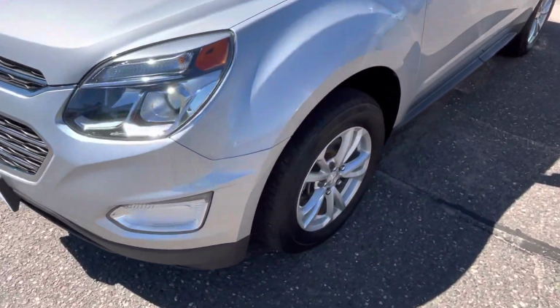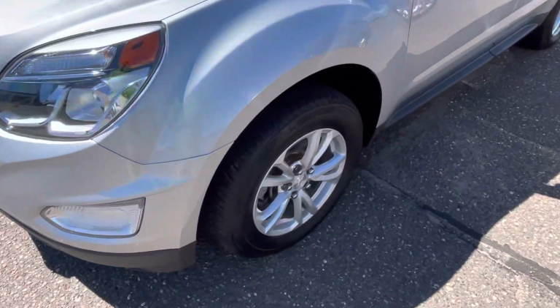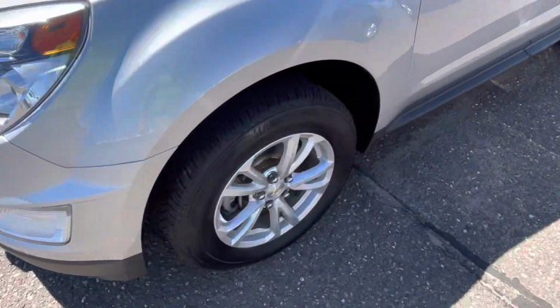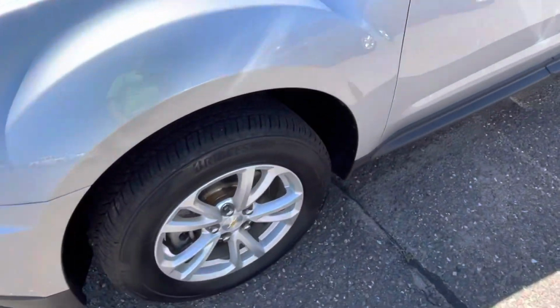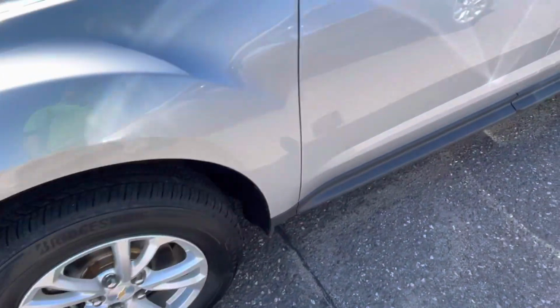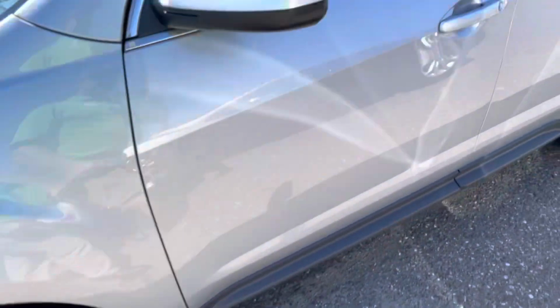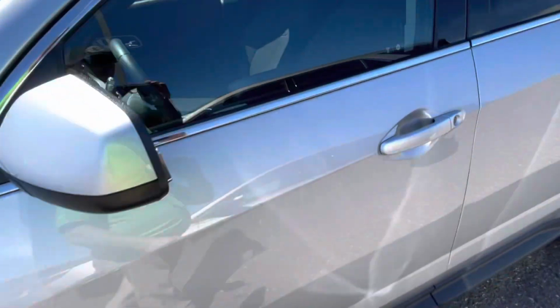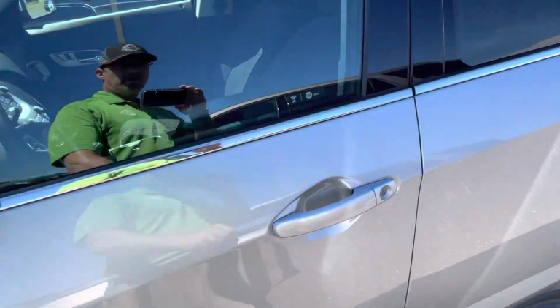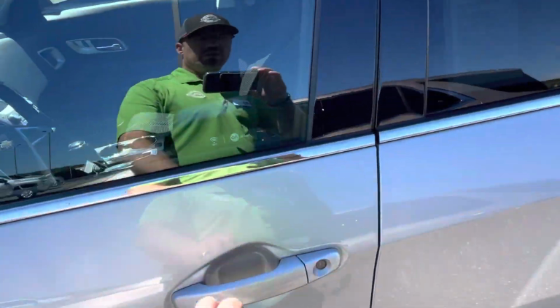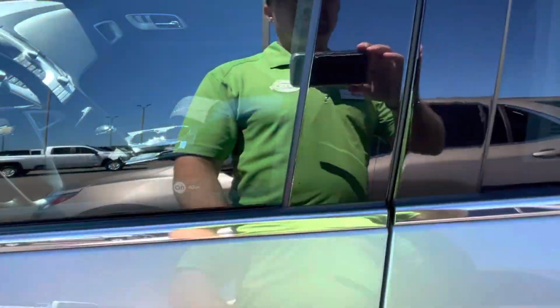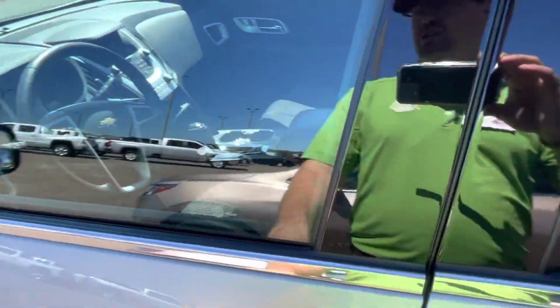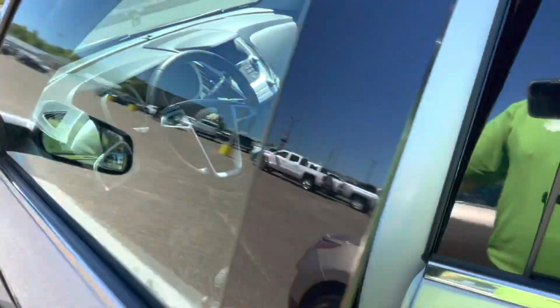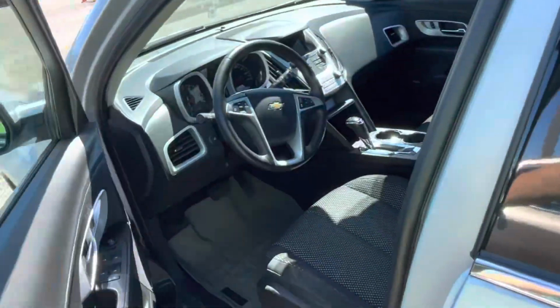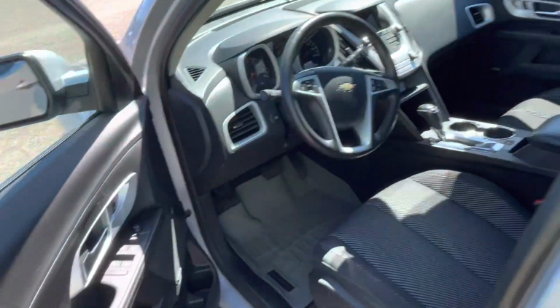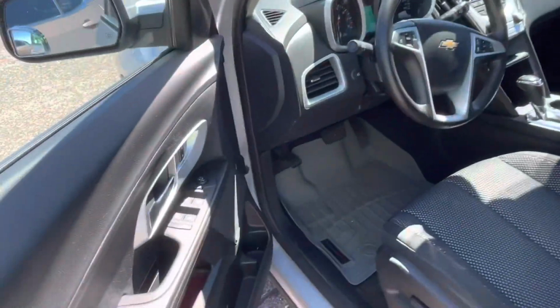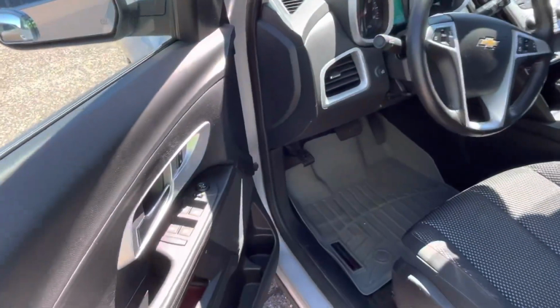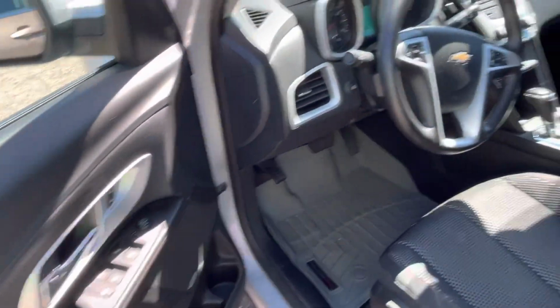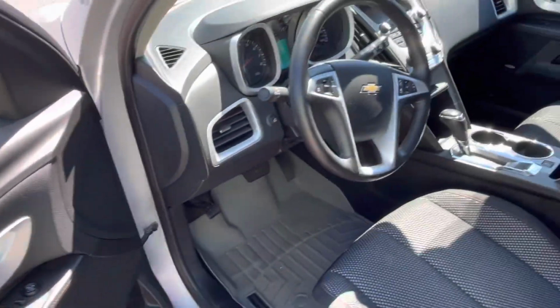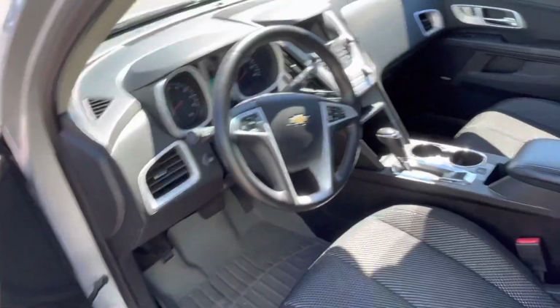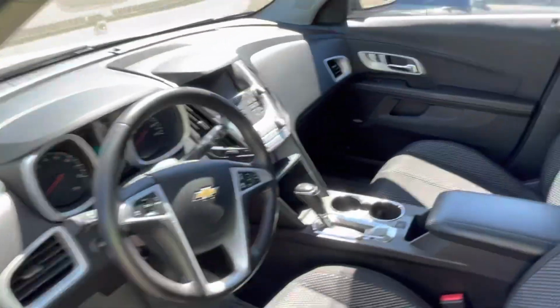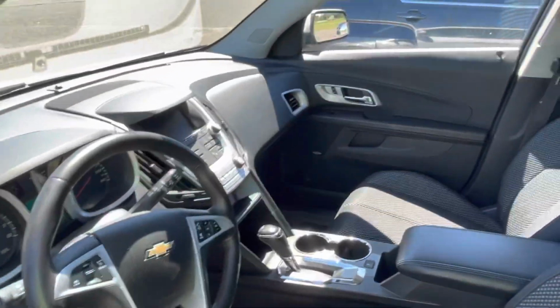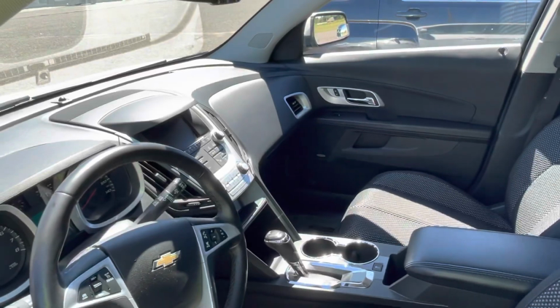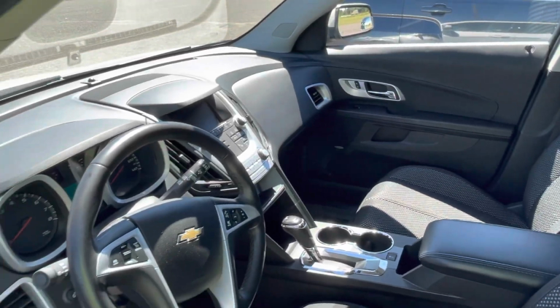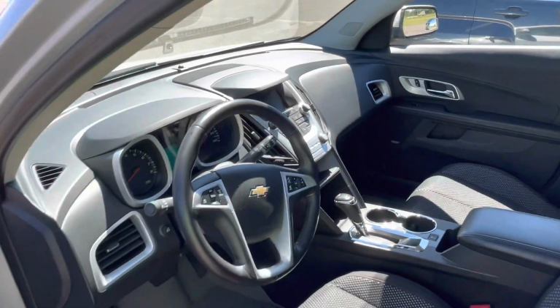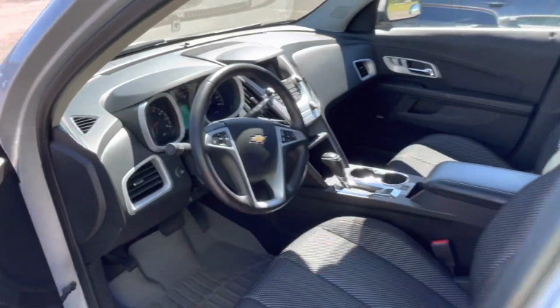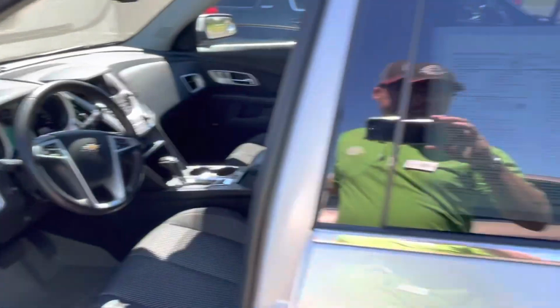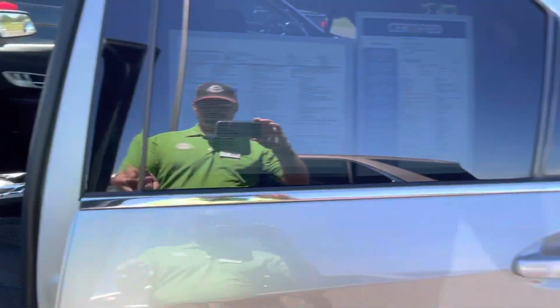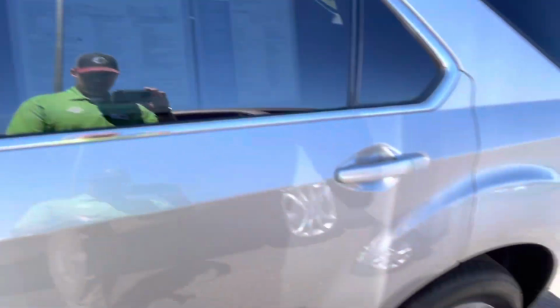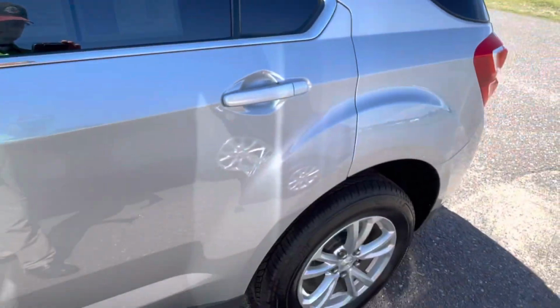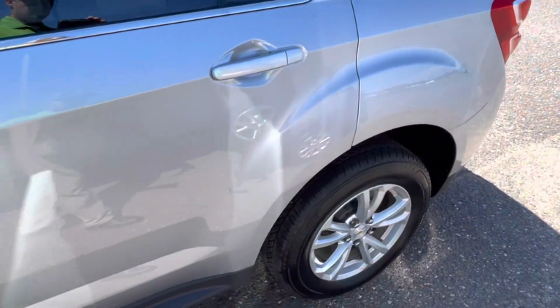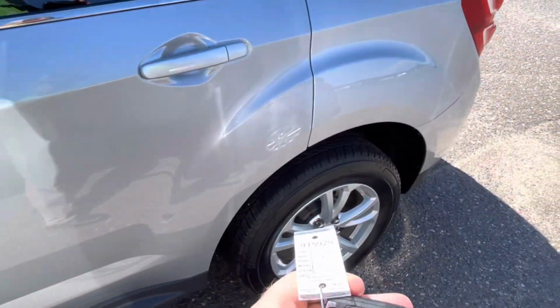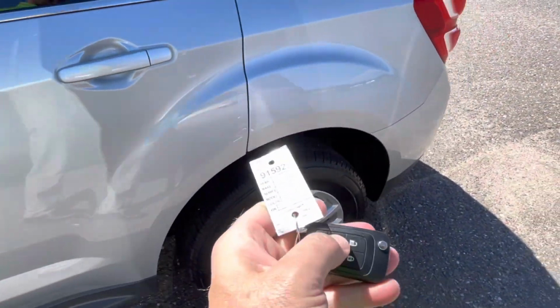Got brand new tires on there, brand new wiper blades, oil change done of course, Pioneer speakers in it. Heated cloth seats, navigation. It's got a power hatch.